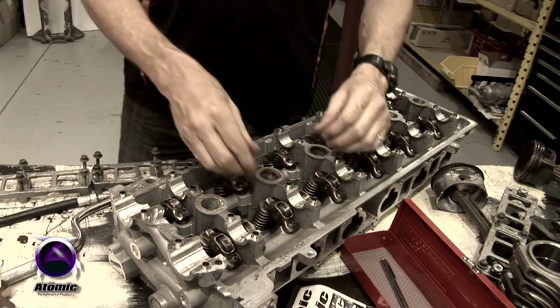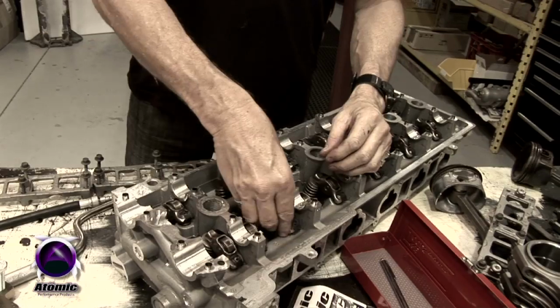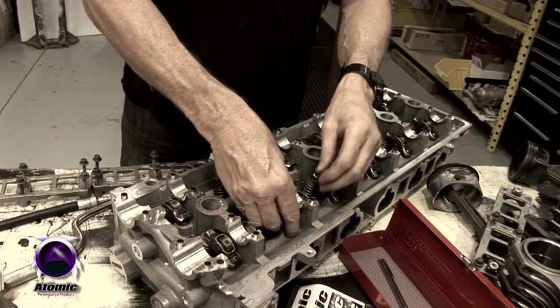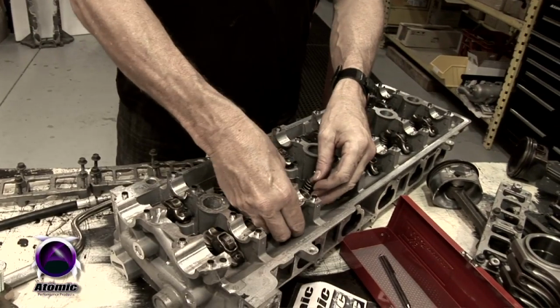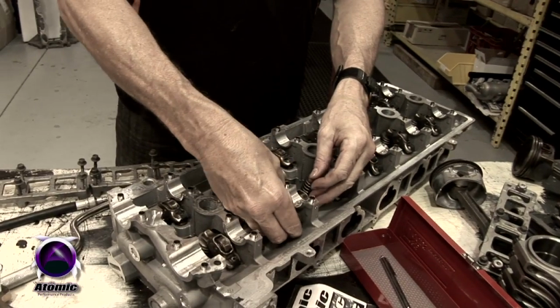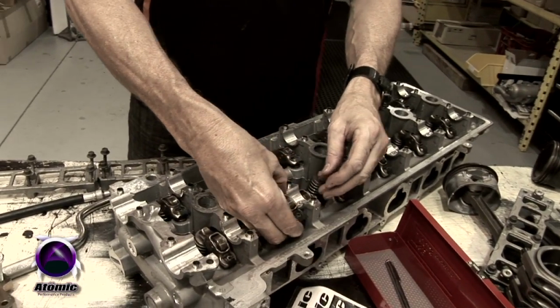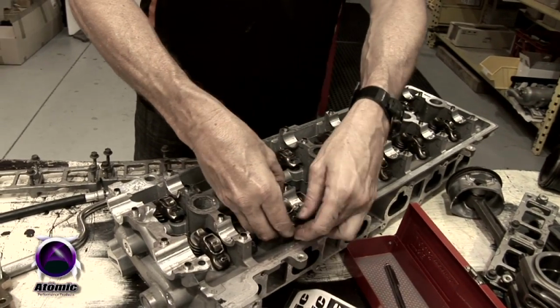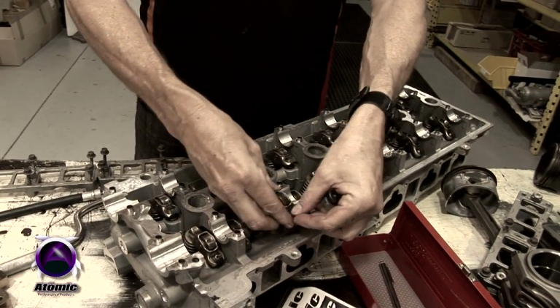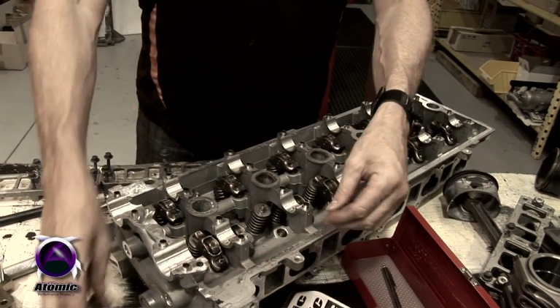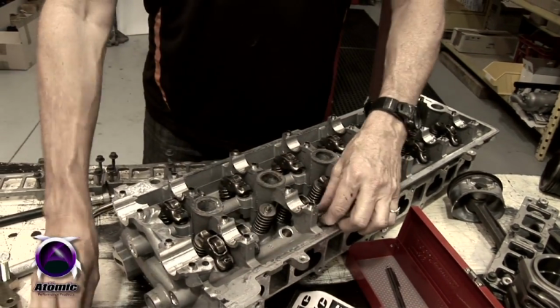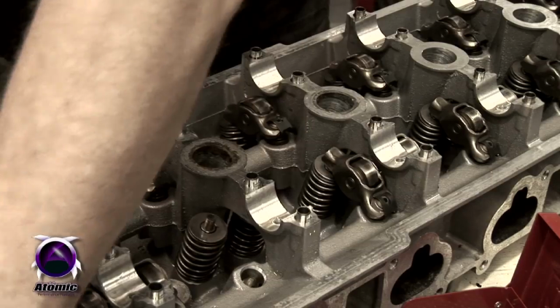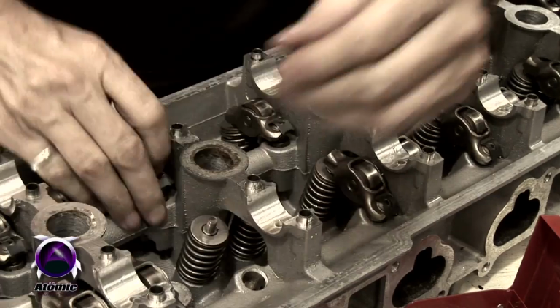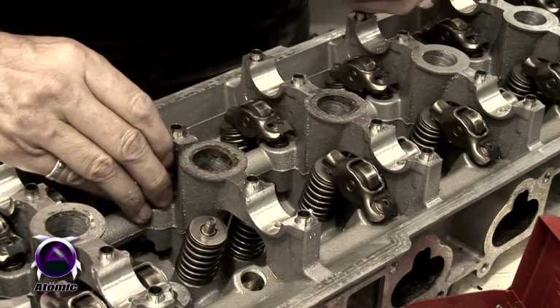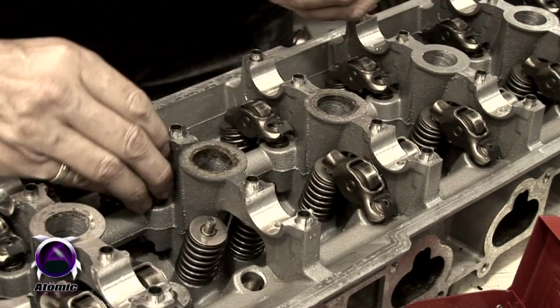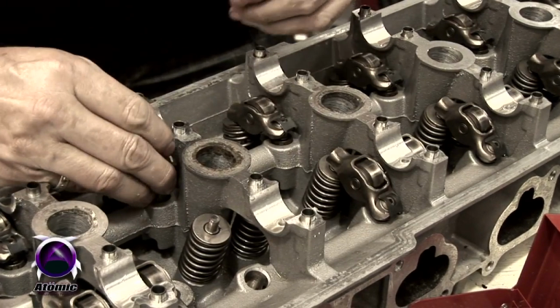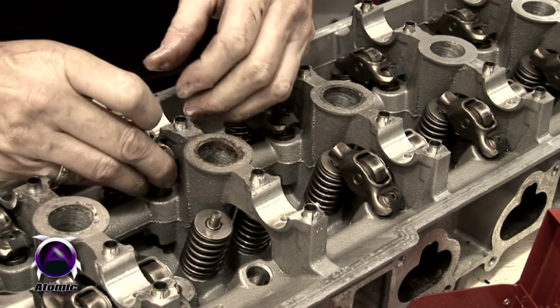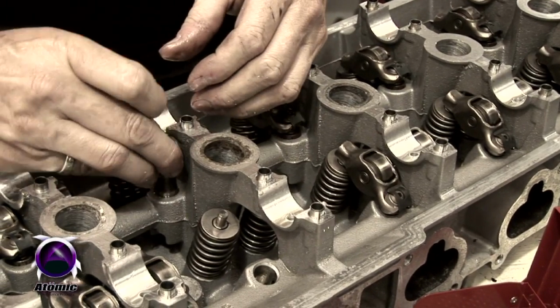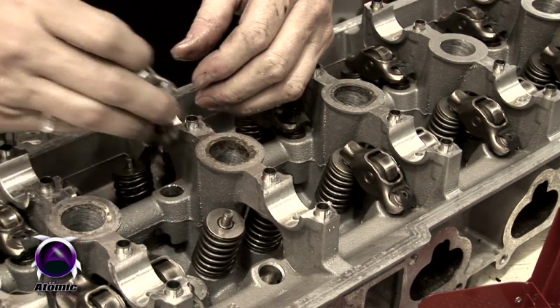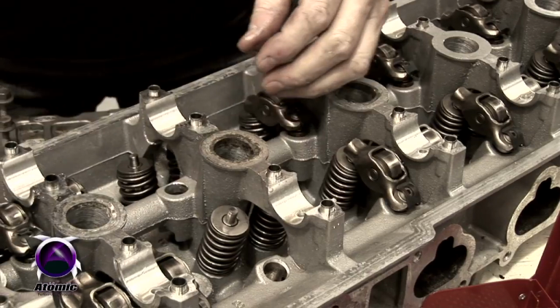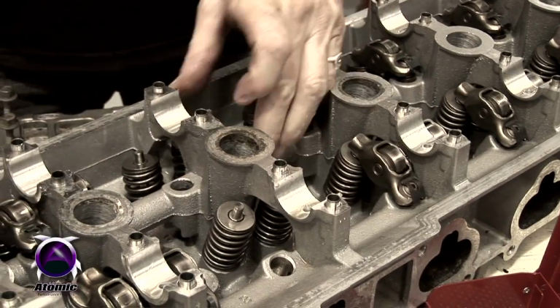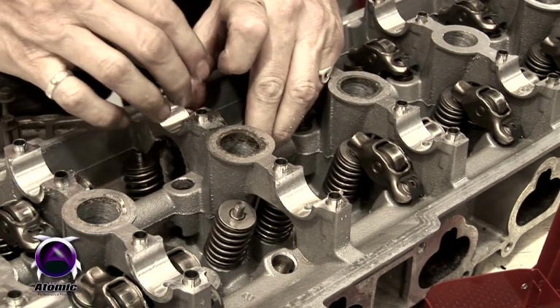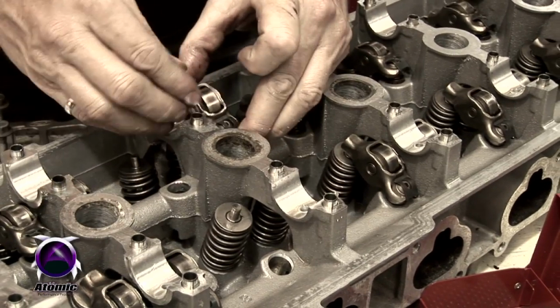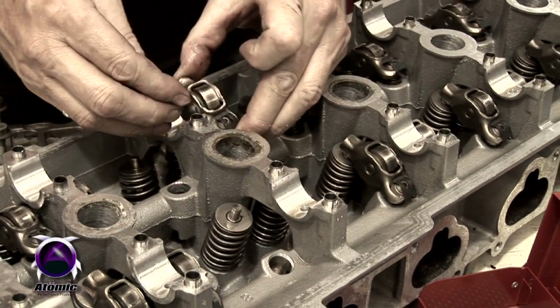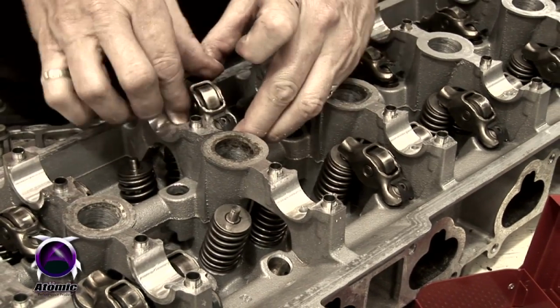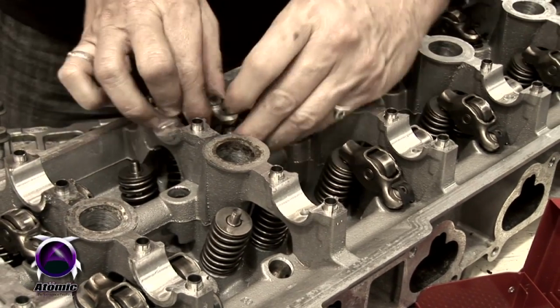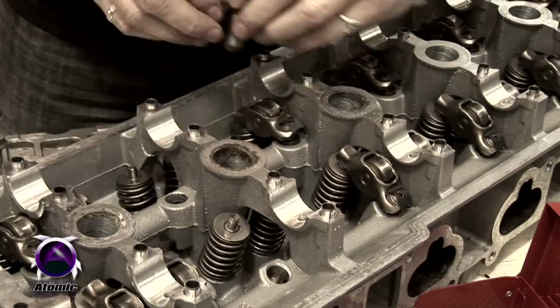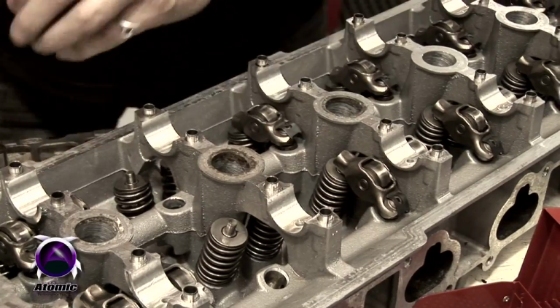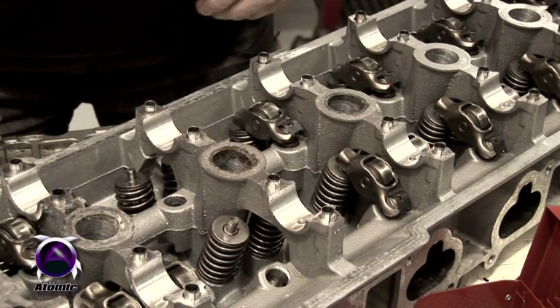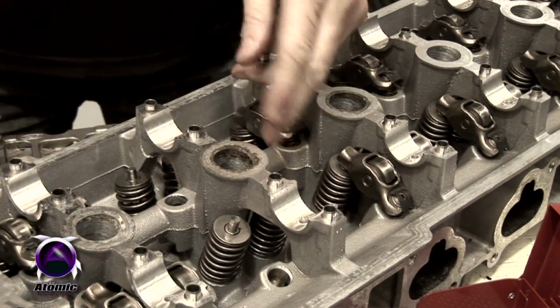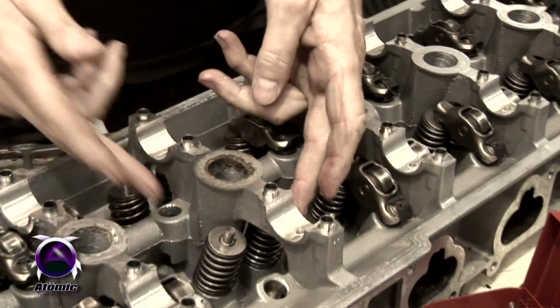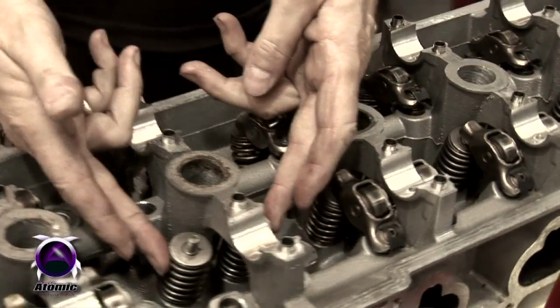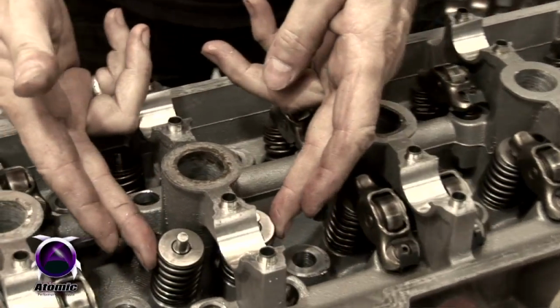Then all you need to do is take out the rockers, which is a simple process of just lifting them straight out of the engine. And then once you've got all the rockers out, you can see the valve springs are exposed.